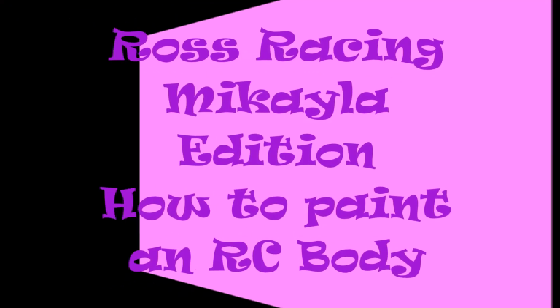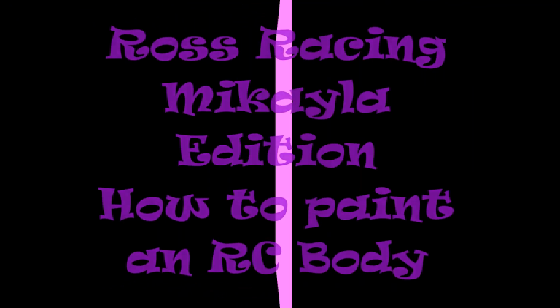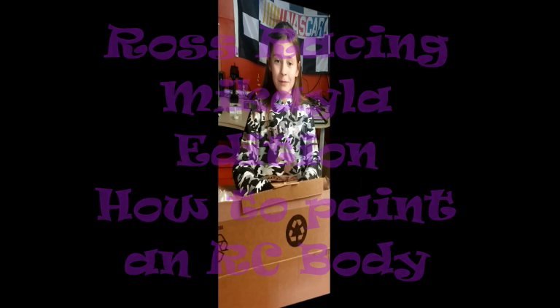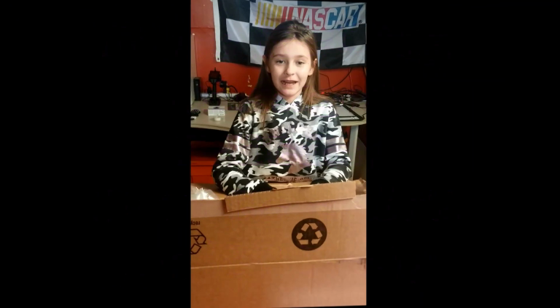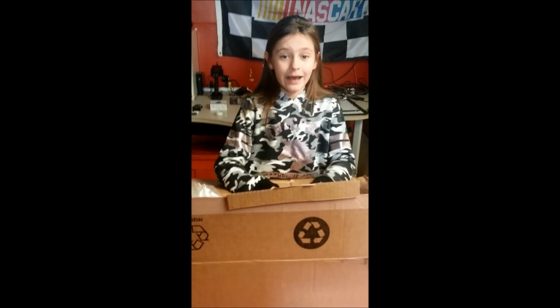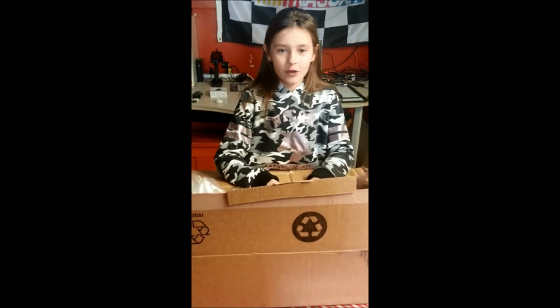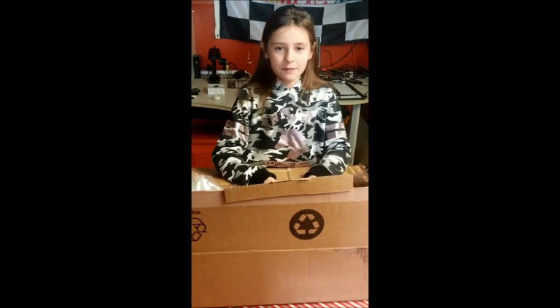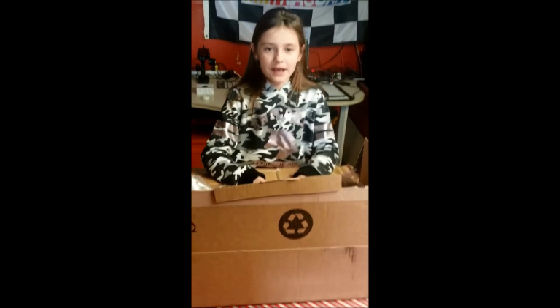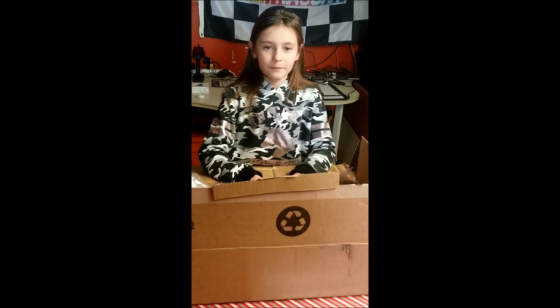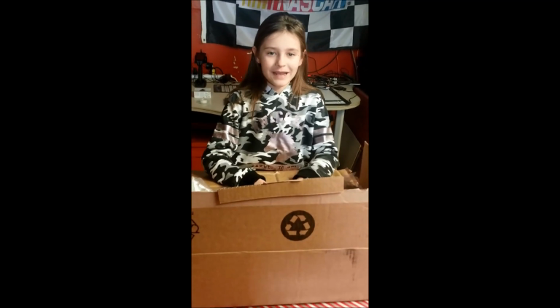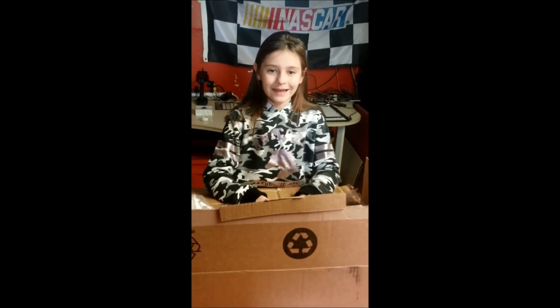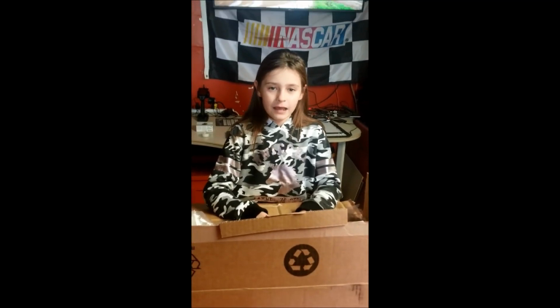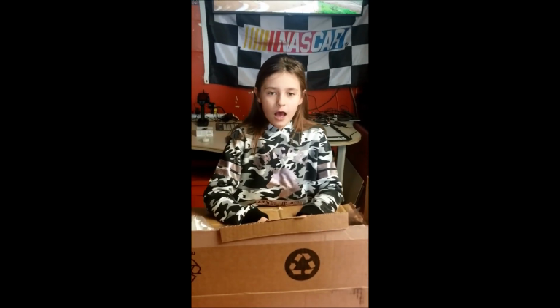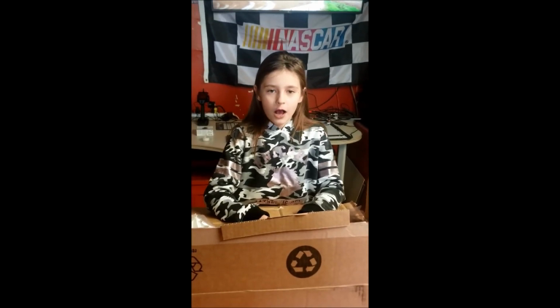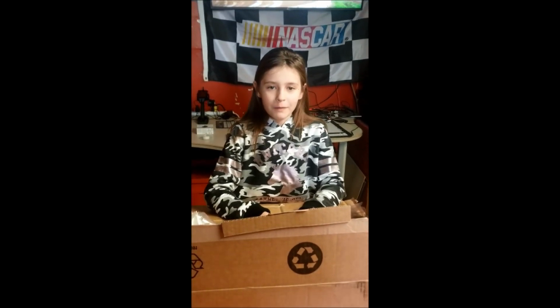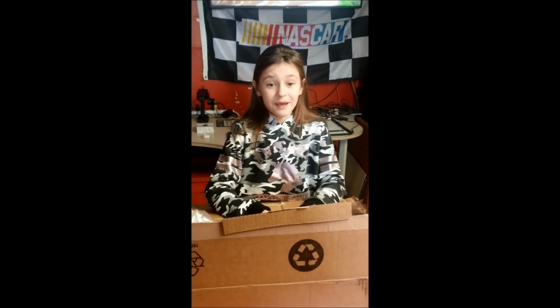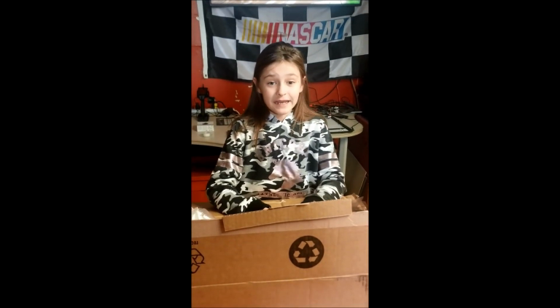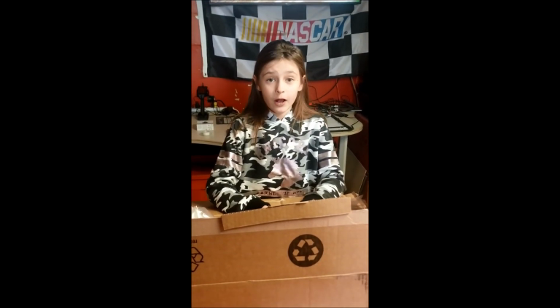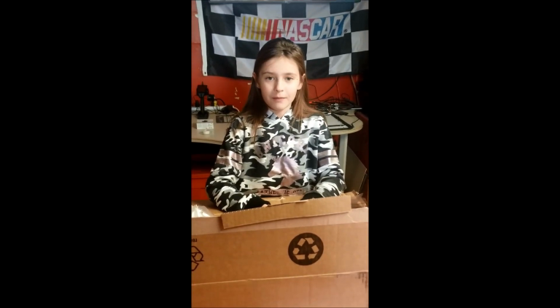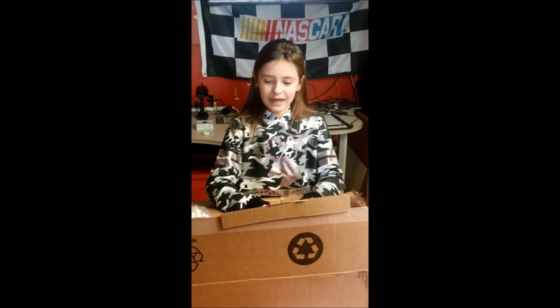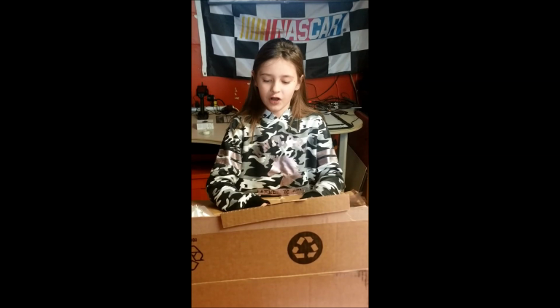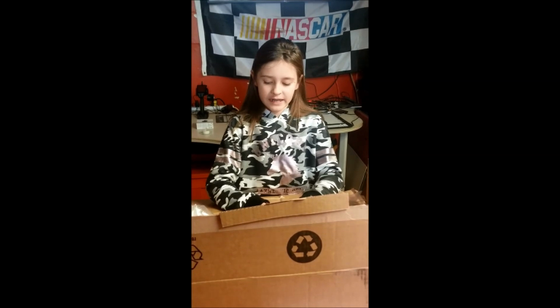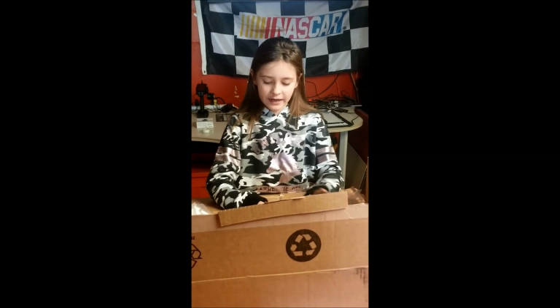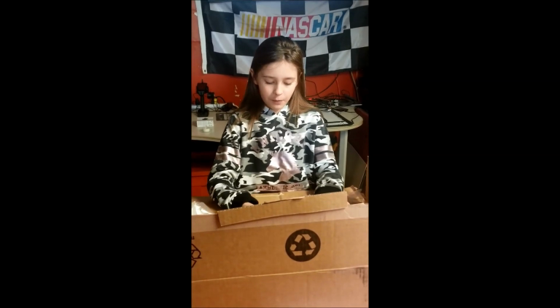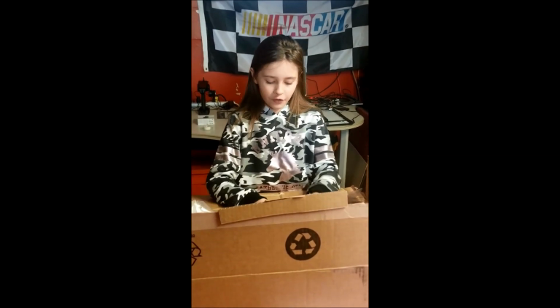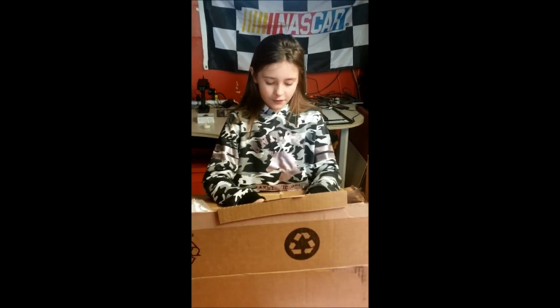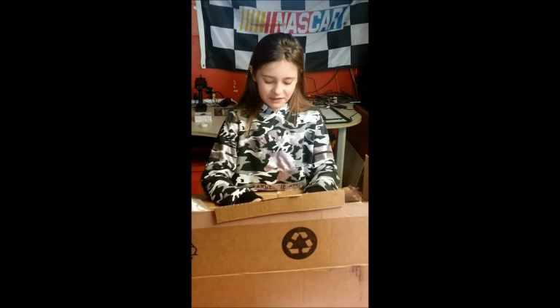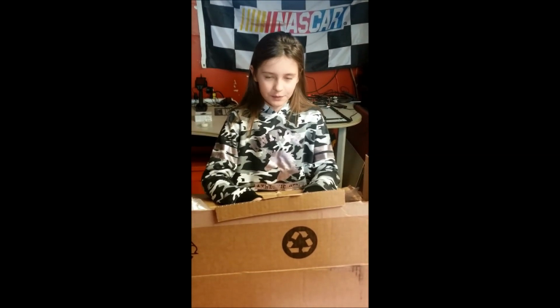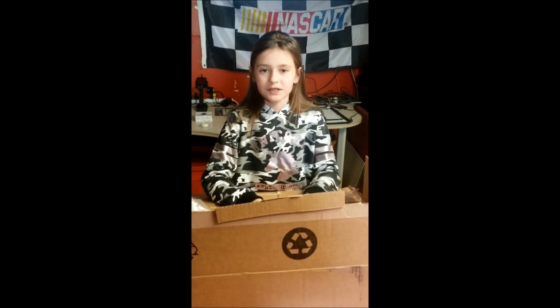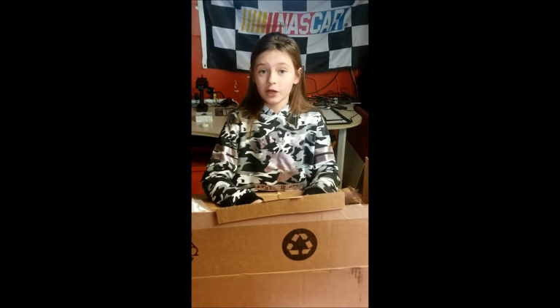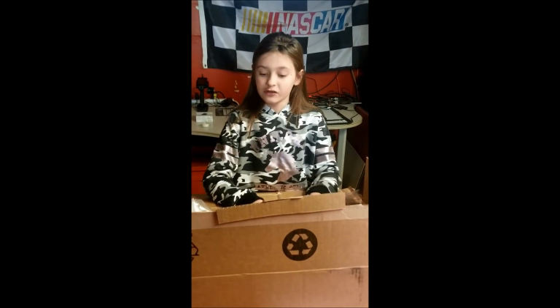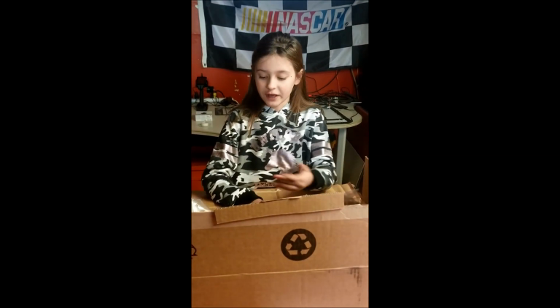Hi, I'm Mikaela and I'm going to be painting my new paint scheme on my Mustang body. I got a couple other things for Christmas in this box that I'm going to be showing you.